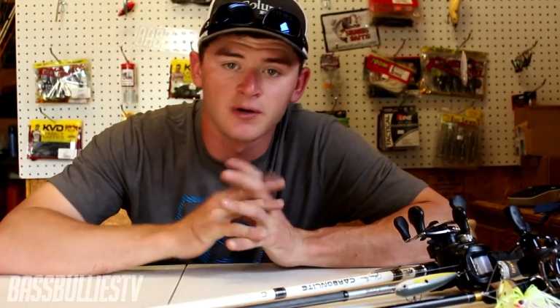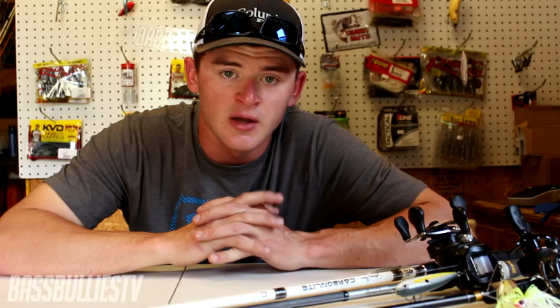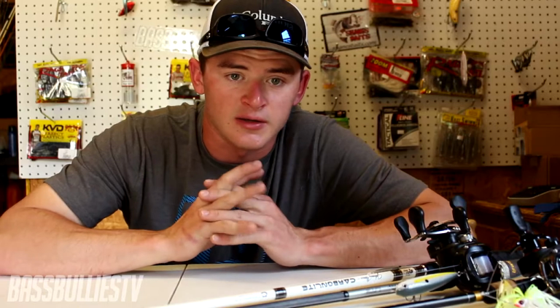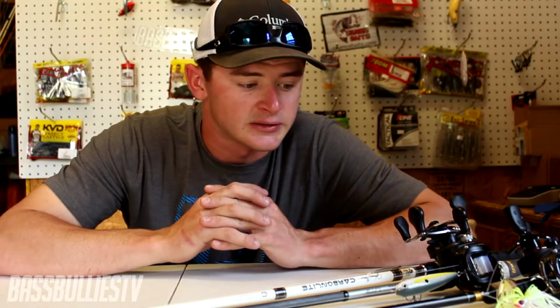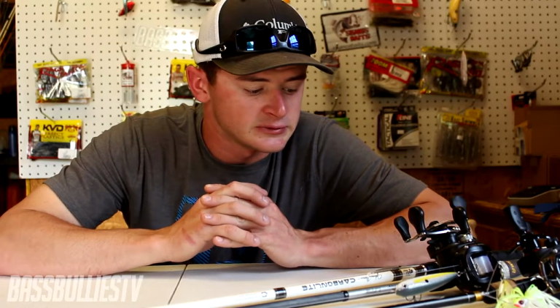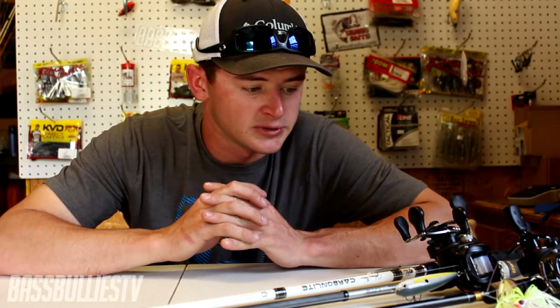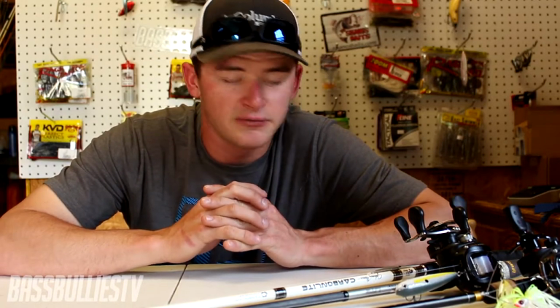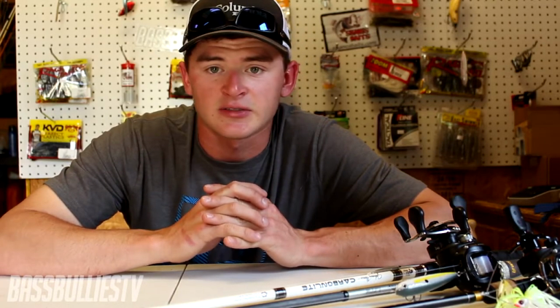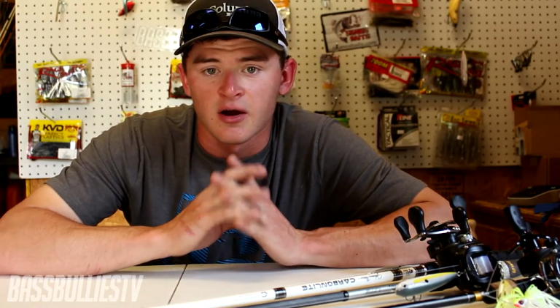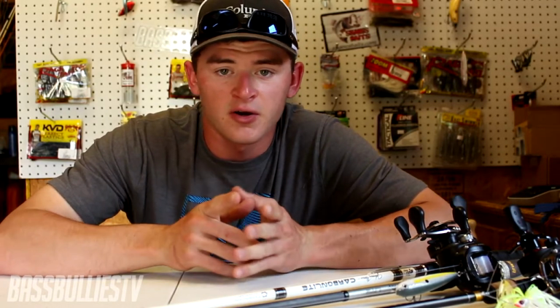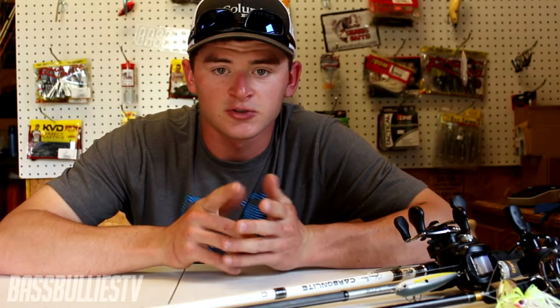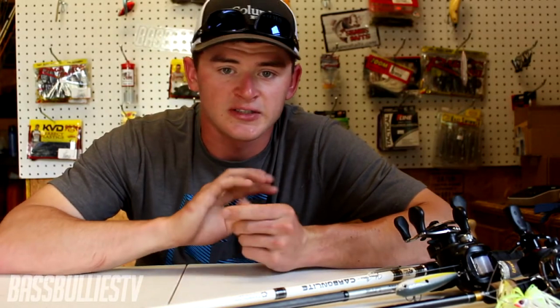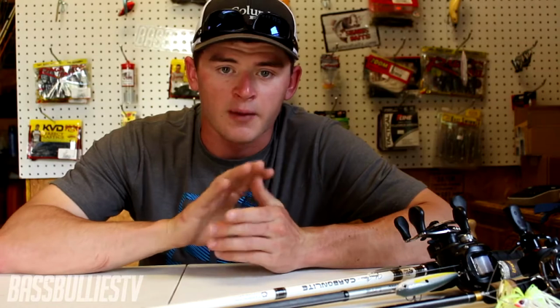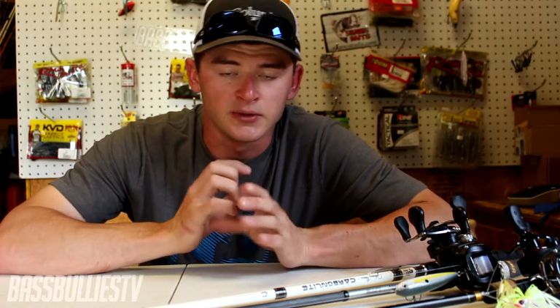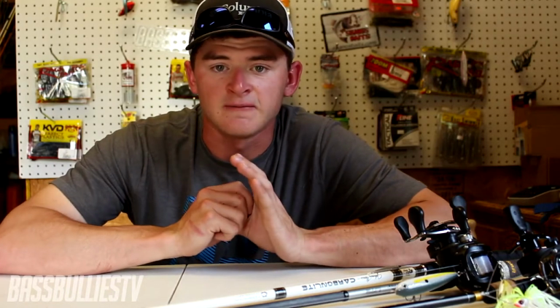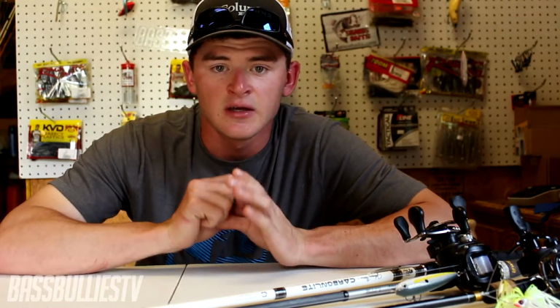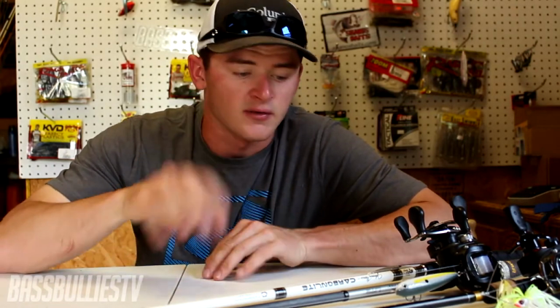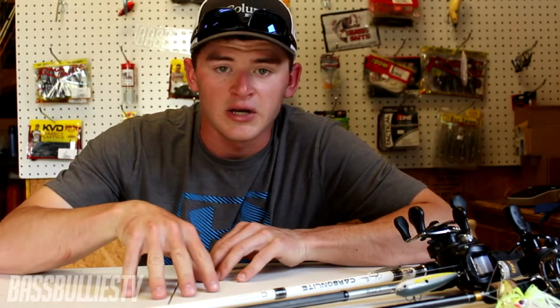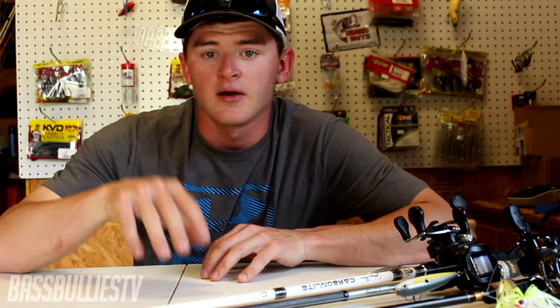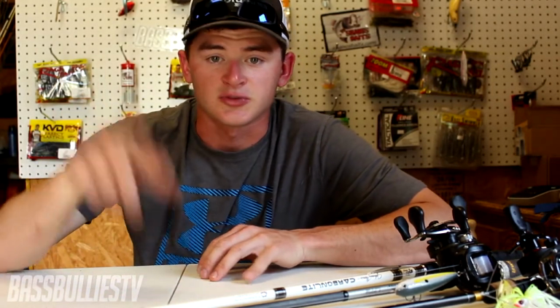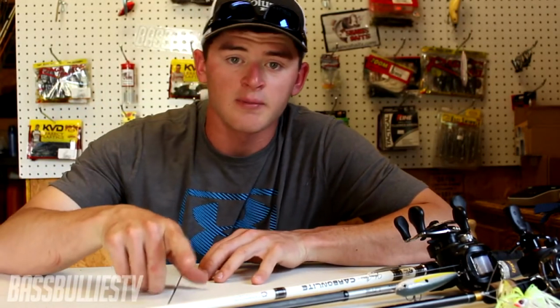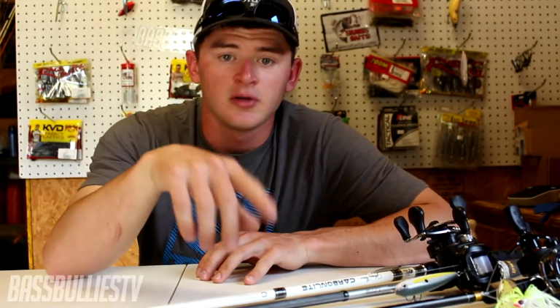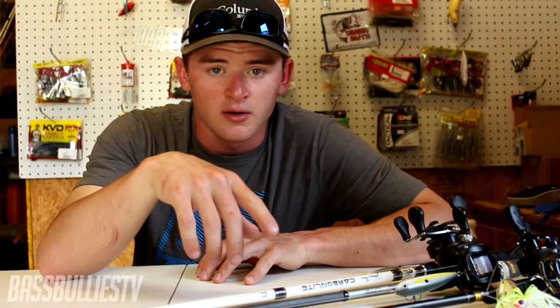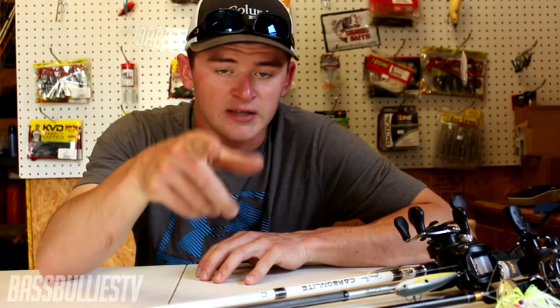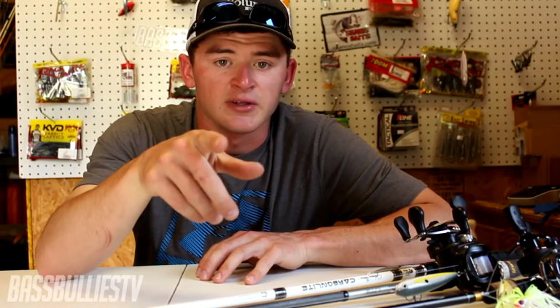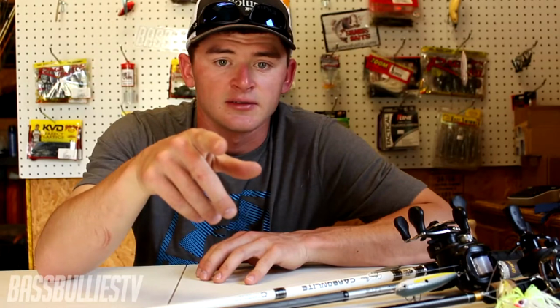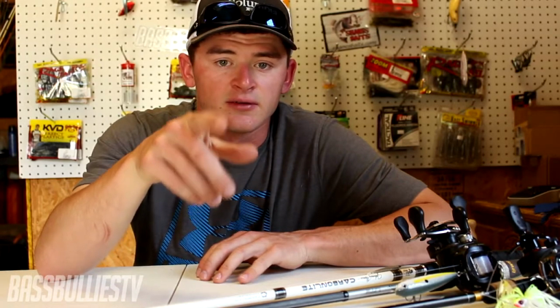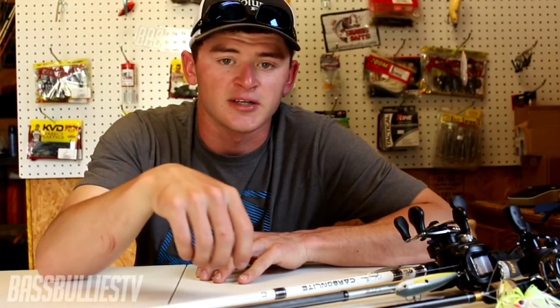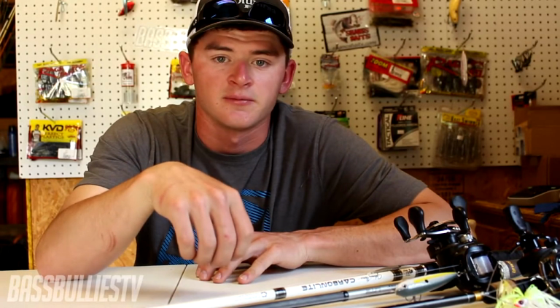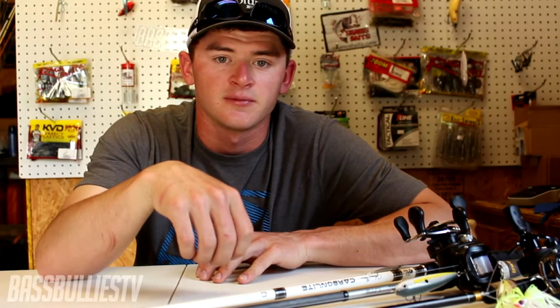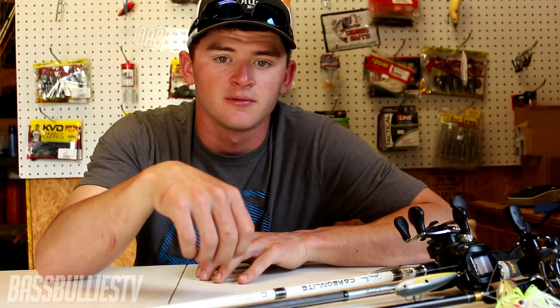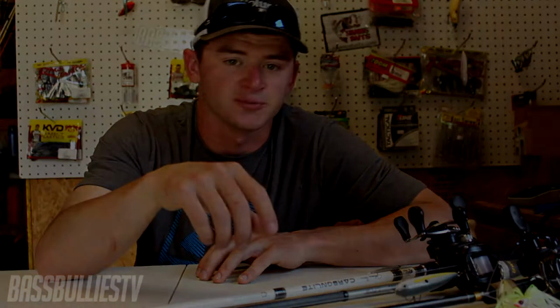I hope this video helped you guys out with these tips on what lures I use during the shad spawn. That's really all I have for you guys. Follow me on all my social media — it's all at BassBulliesTV. If you haven't already, subscribe, like the video if you liked it, and until next time, catch them big!